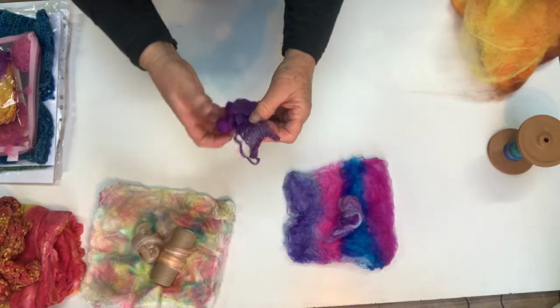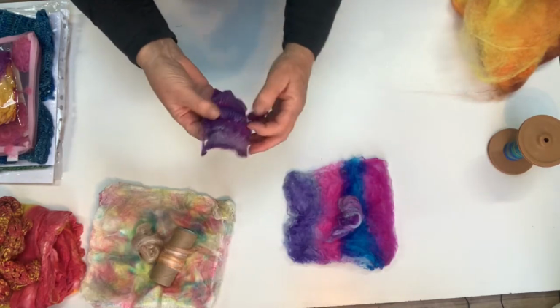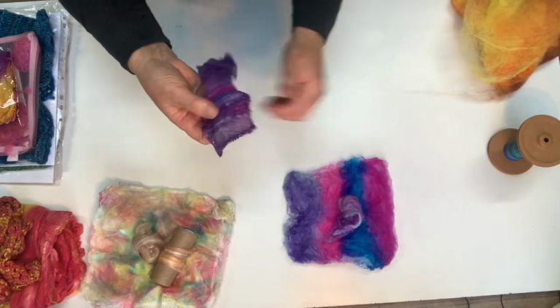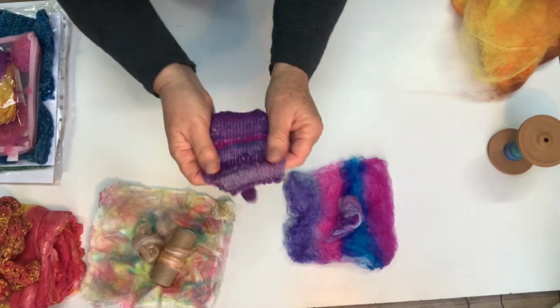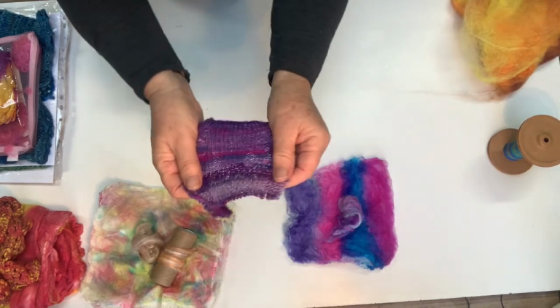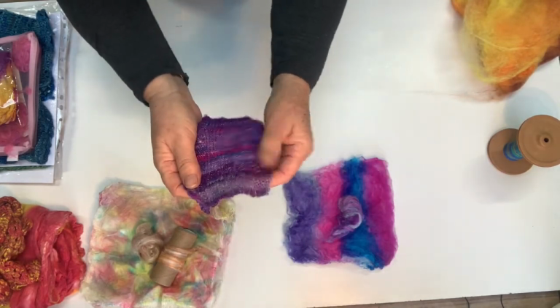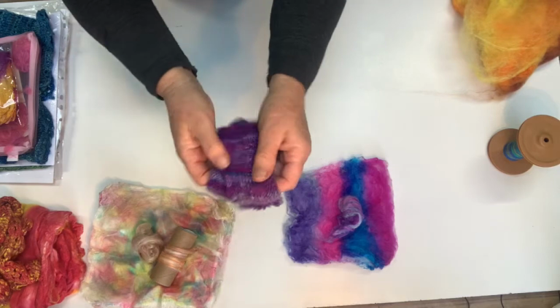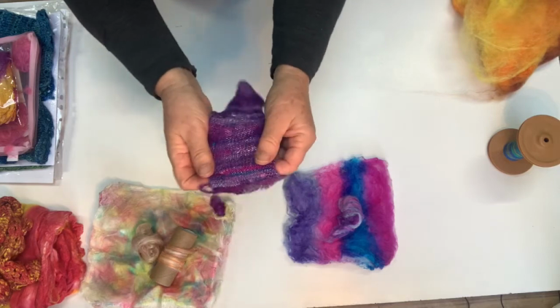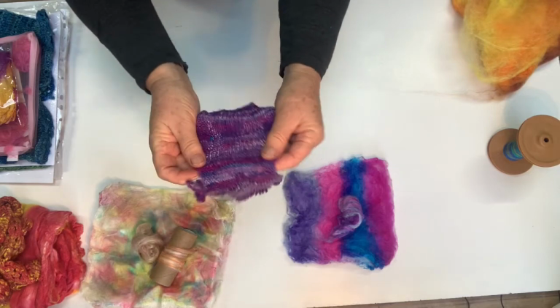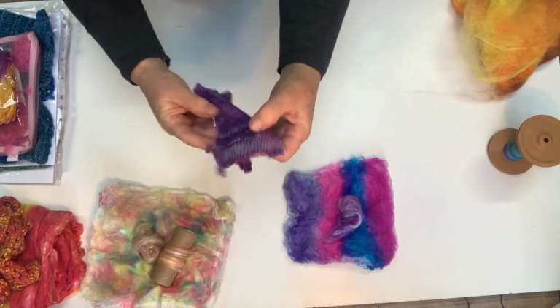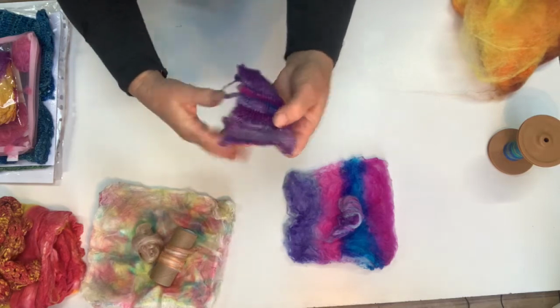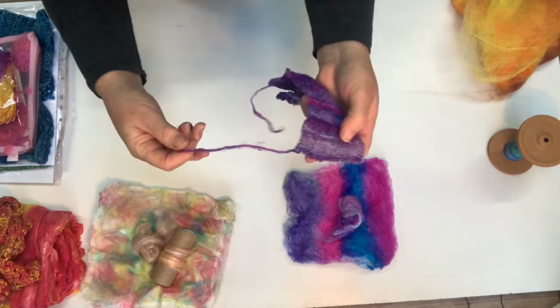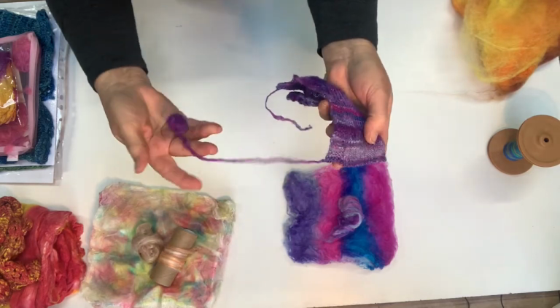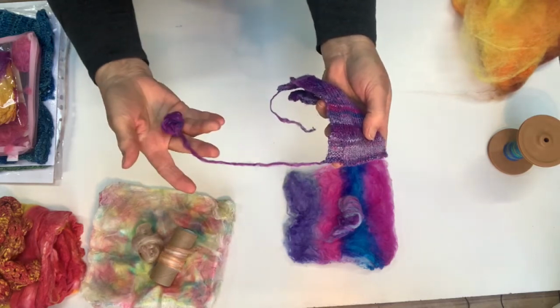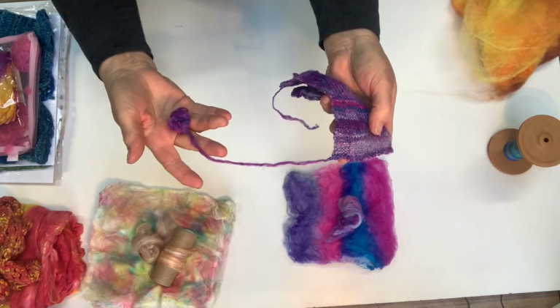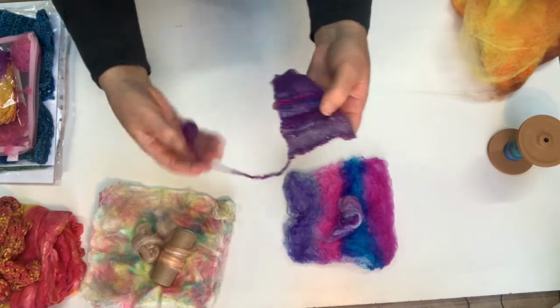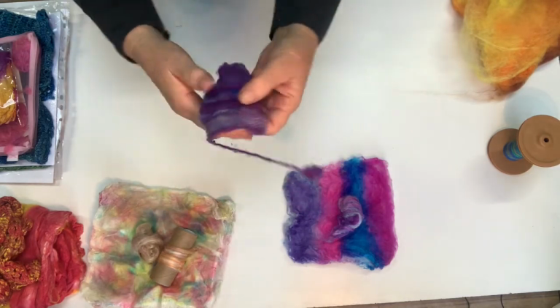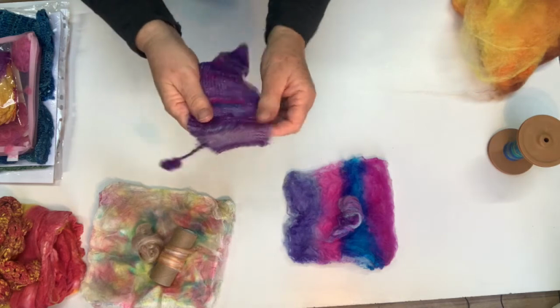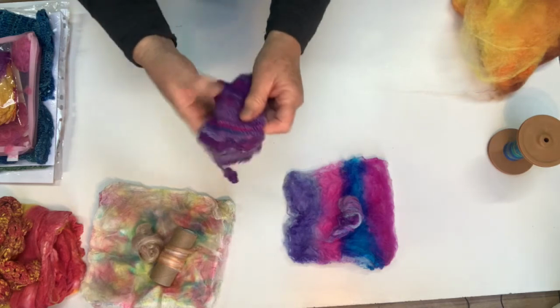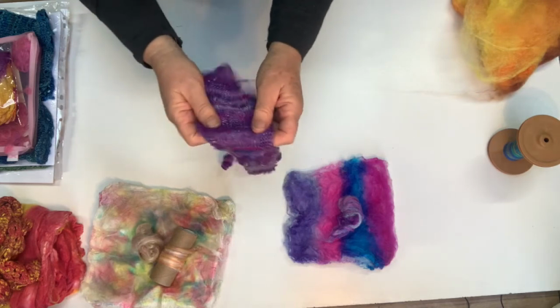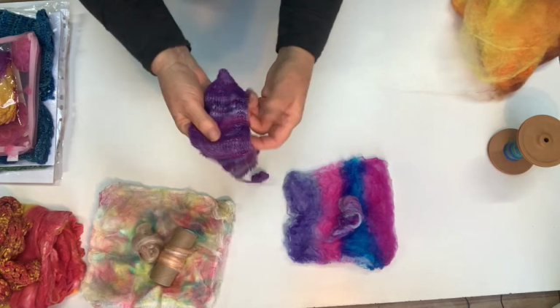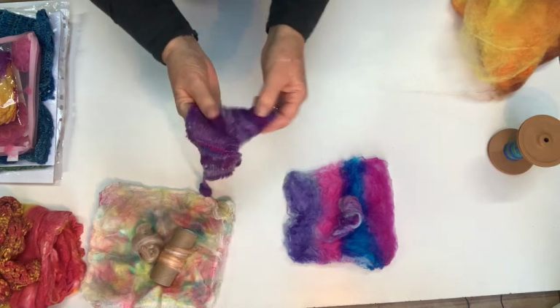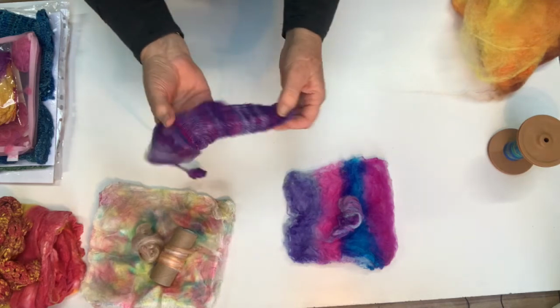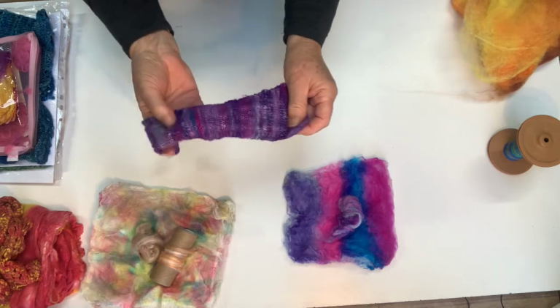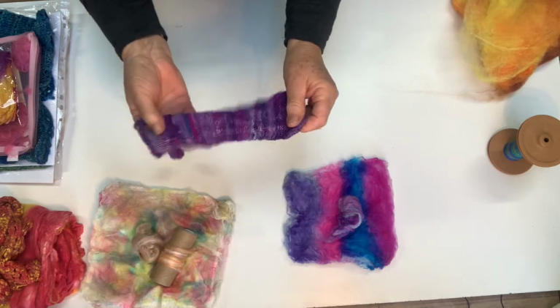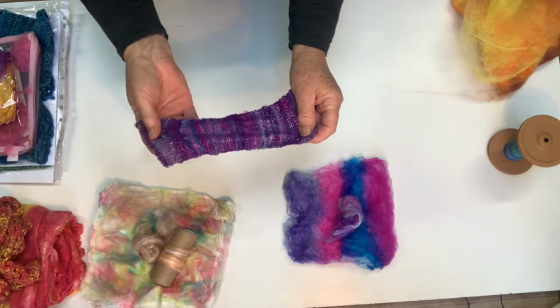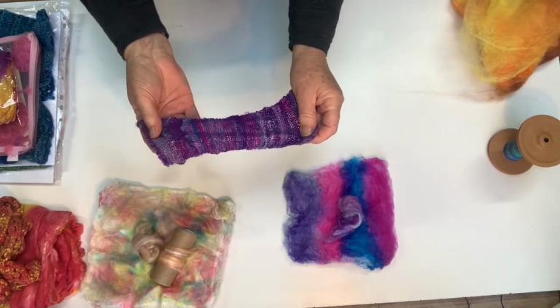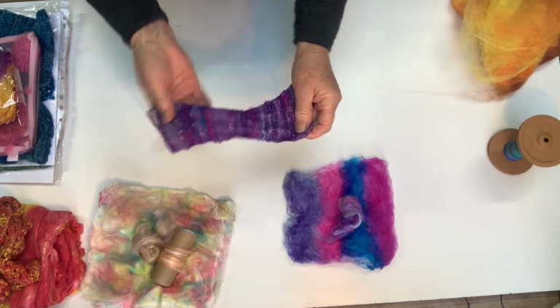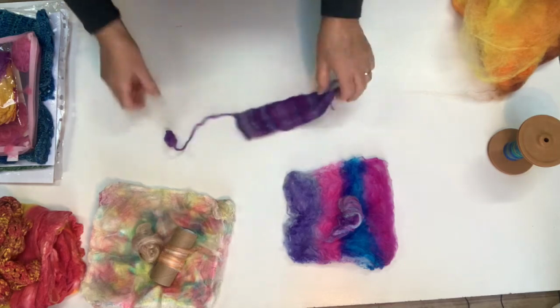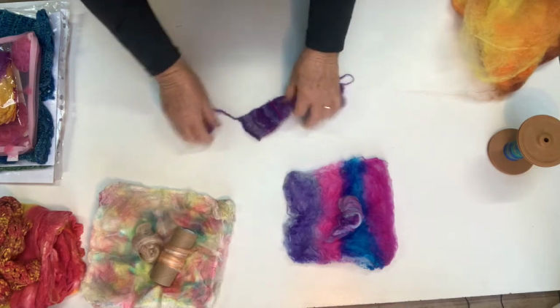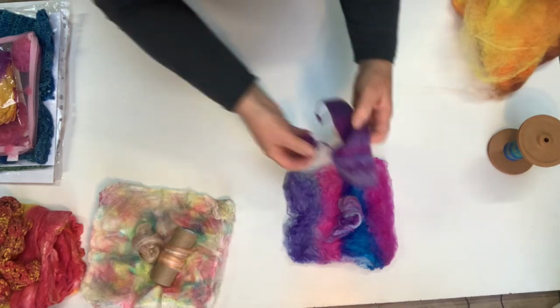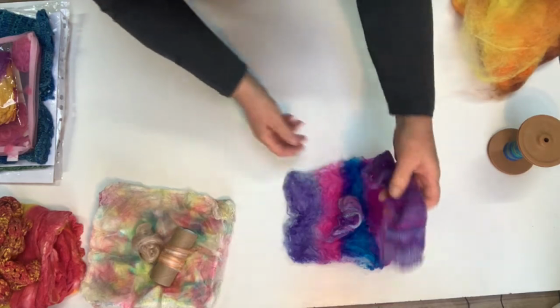From there you can knit with it as though it's a yarn. This is just a sample of unspun silk hanky fiber and this is what I've knitted so far — I was going to make myself a headband with it, and that's out of this one here.